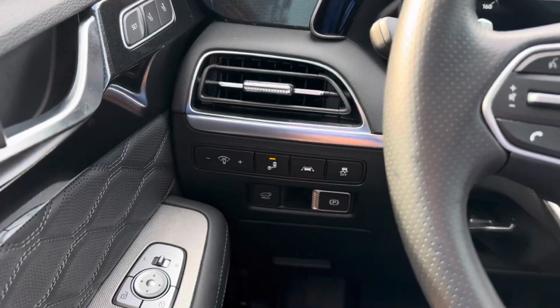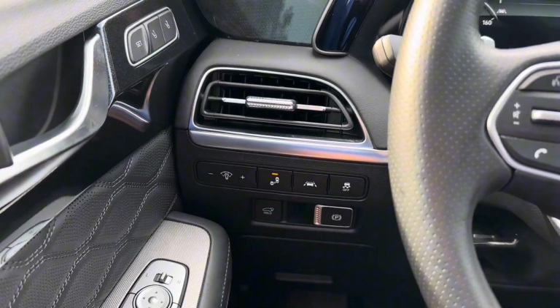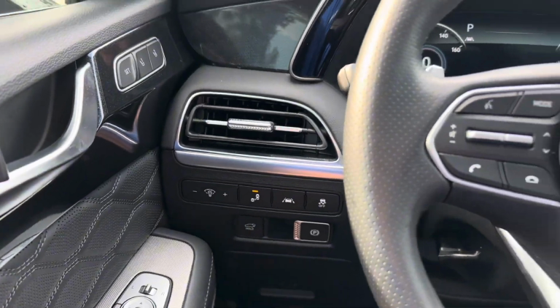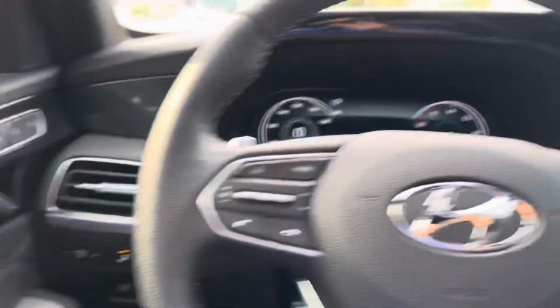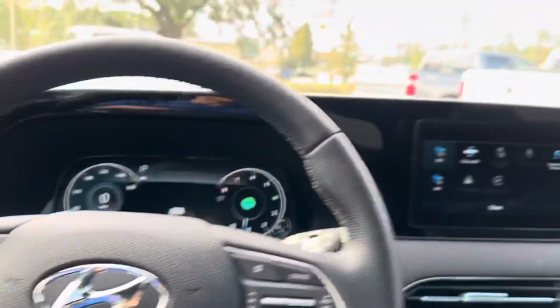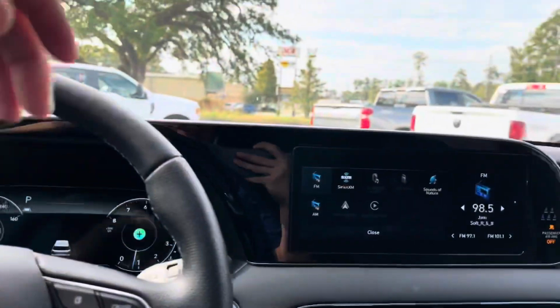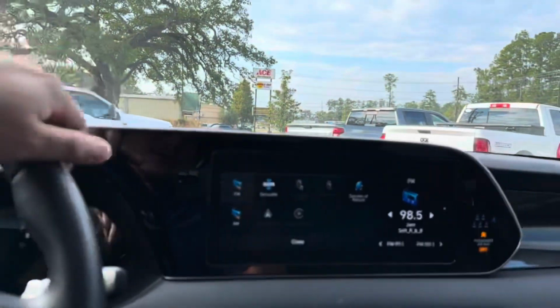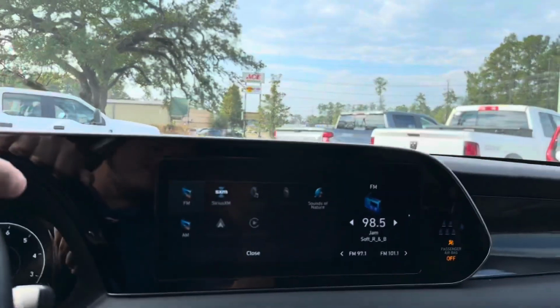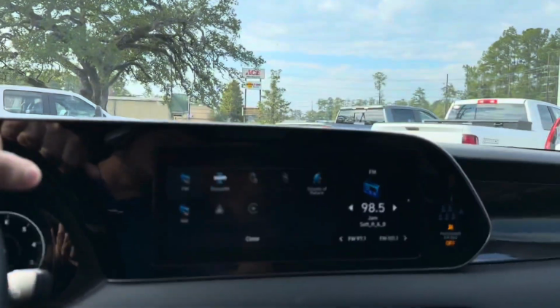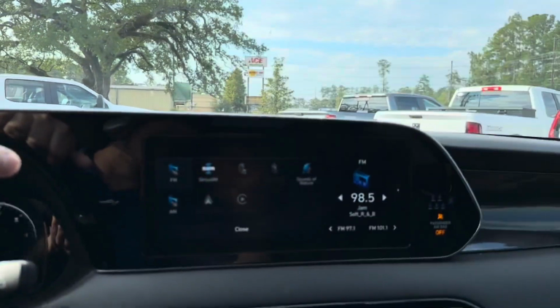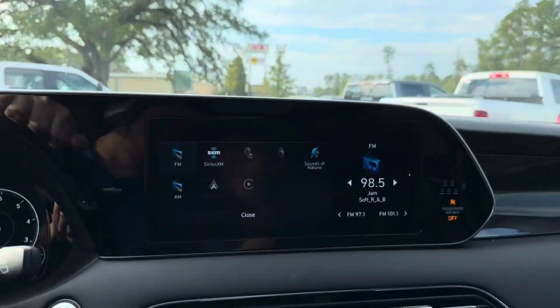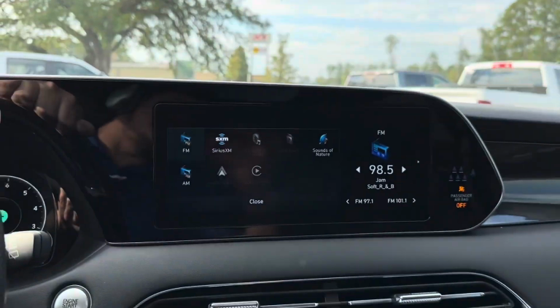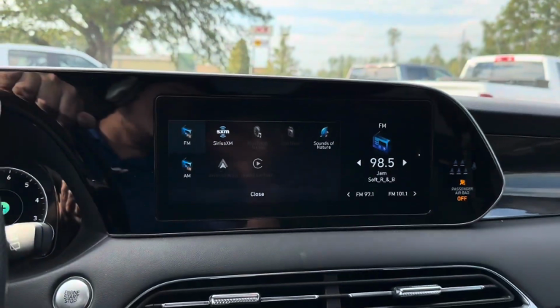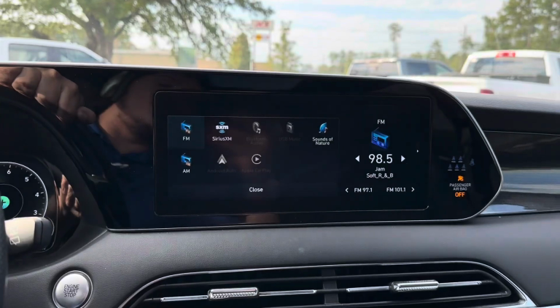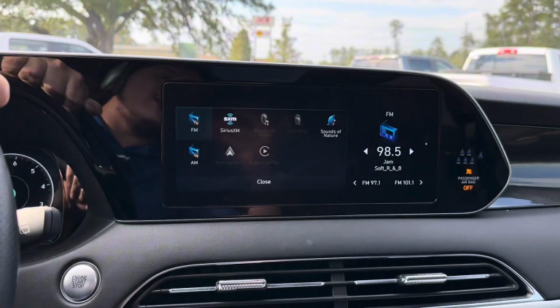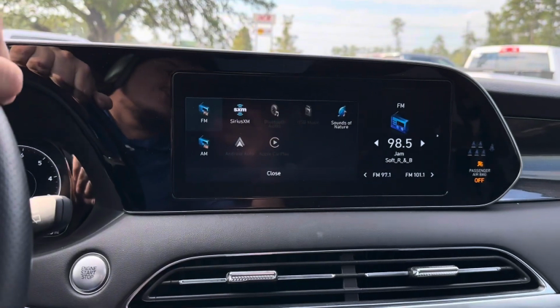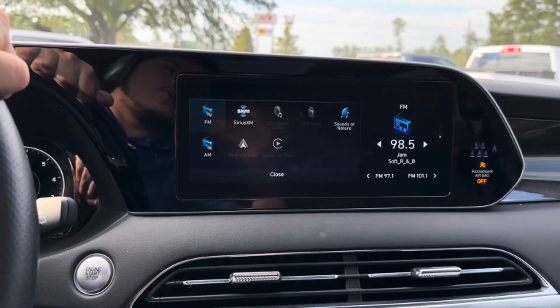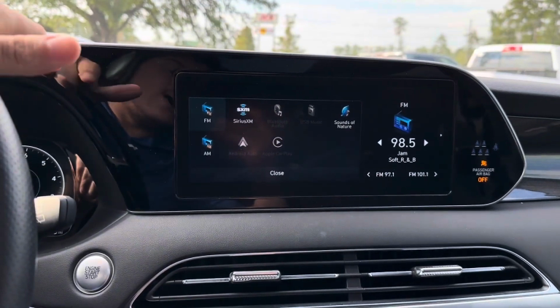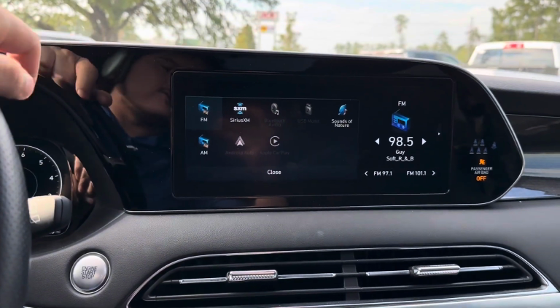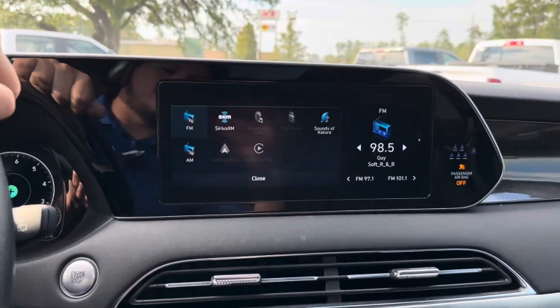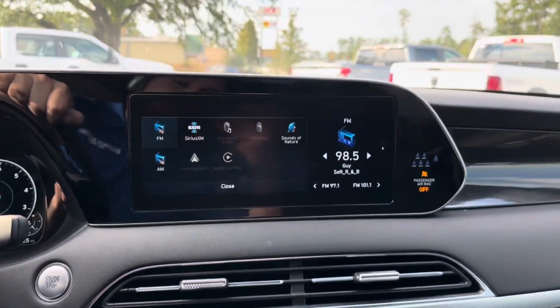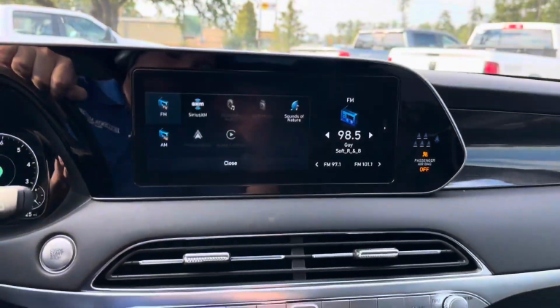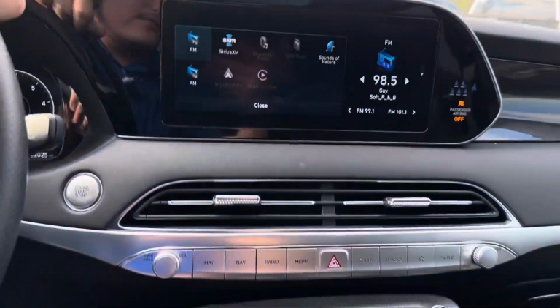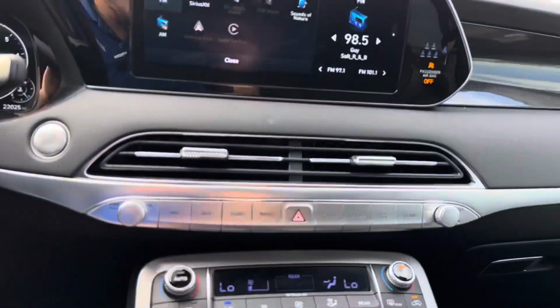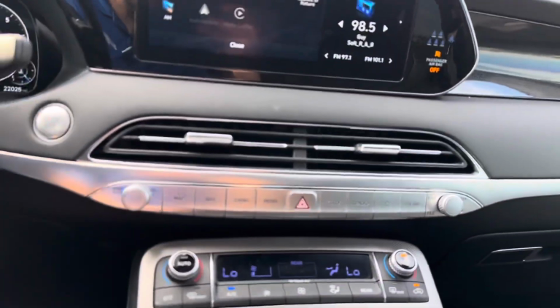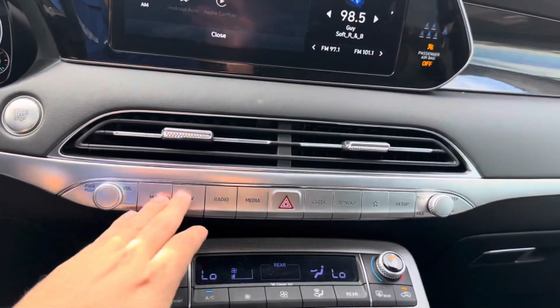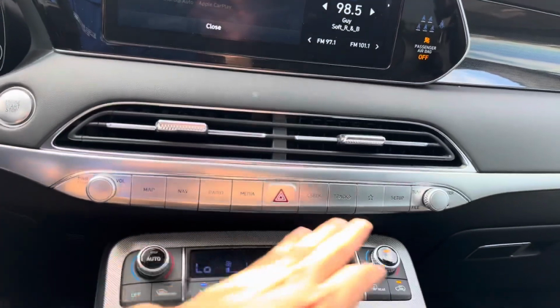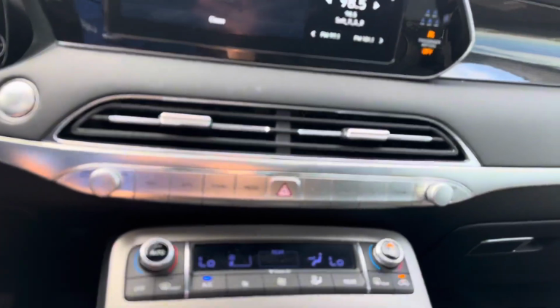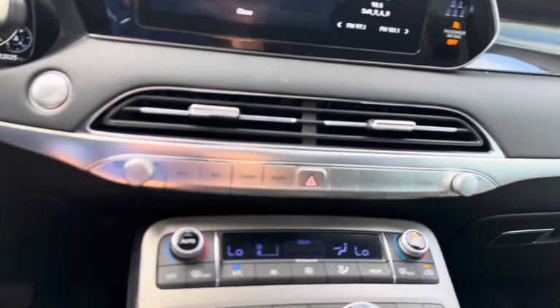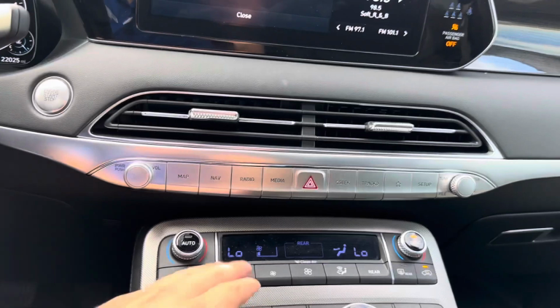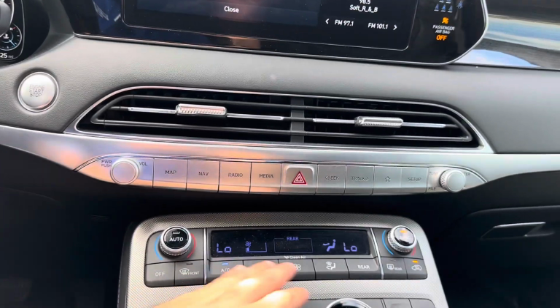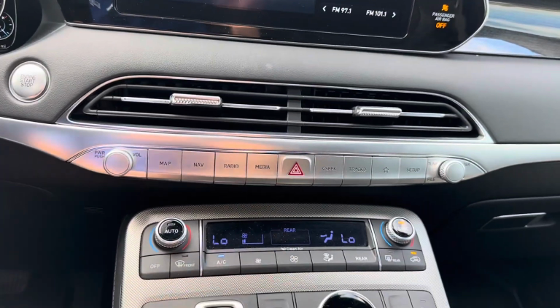We also have our blind spot monitoring. In the center here we have our touchscreen display, which does have Apple CarPlay and Android Auto wireless capabilities. Below that we have the rest of our media controls as well as our climate controls.